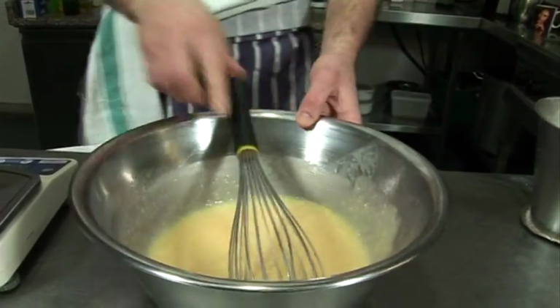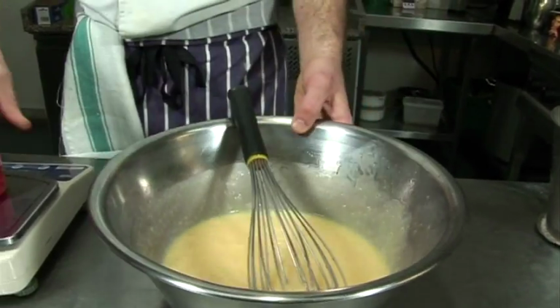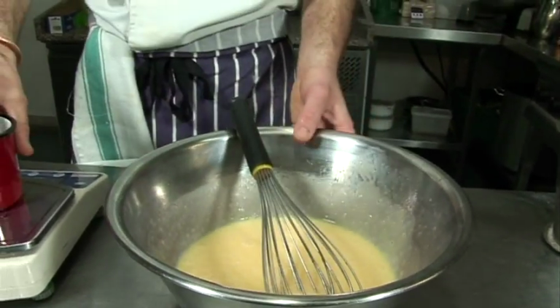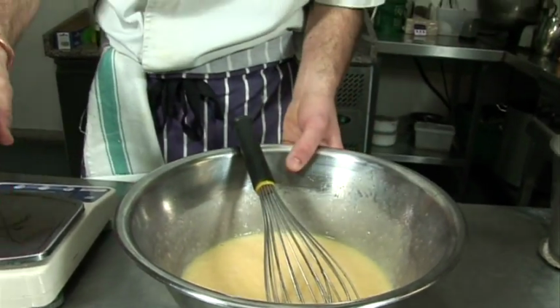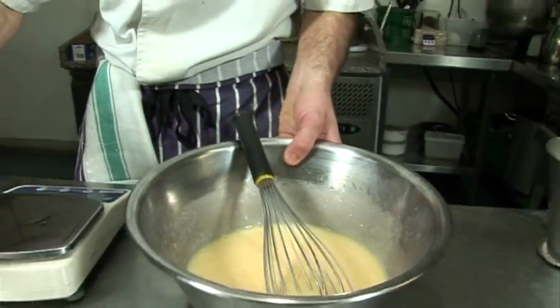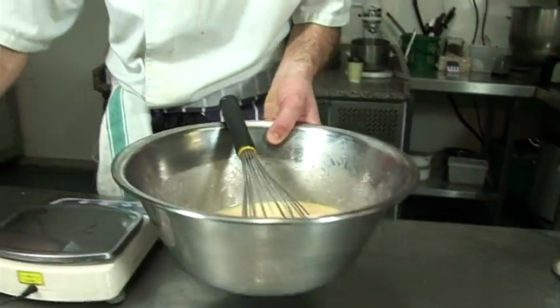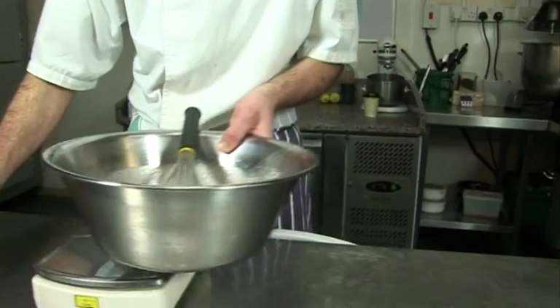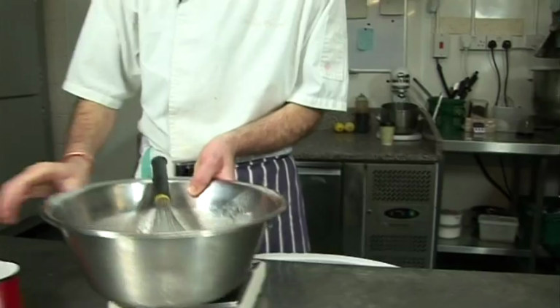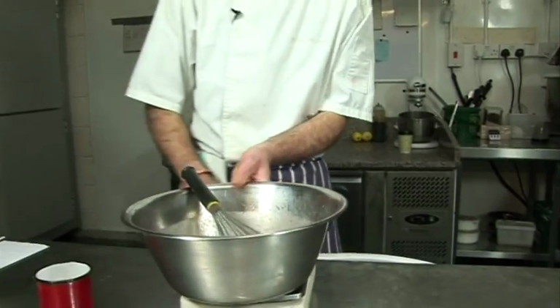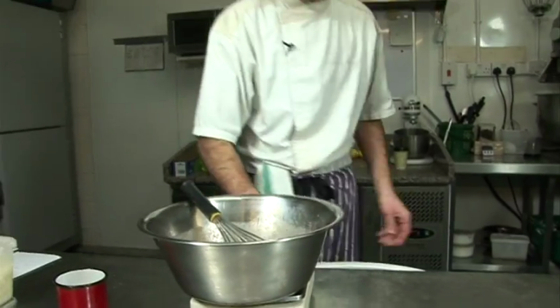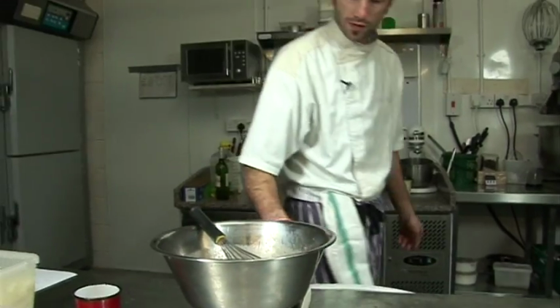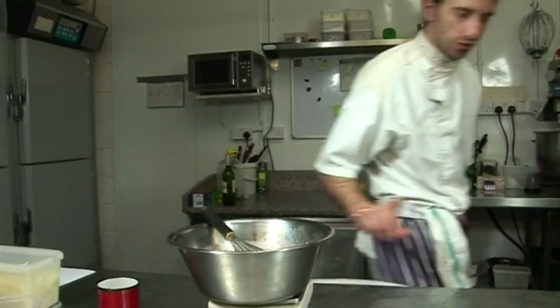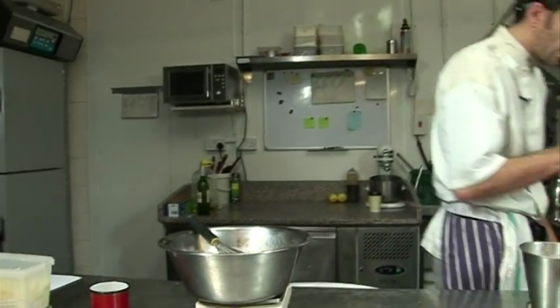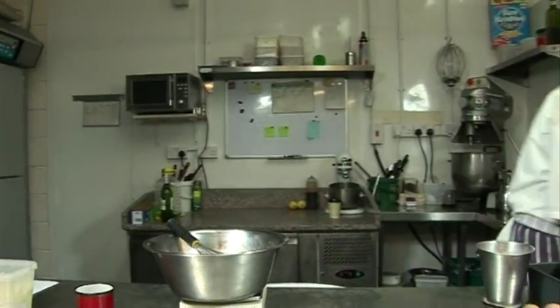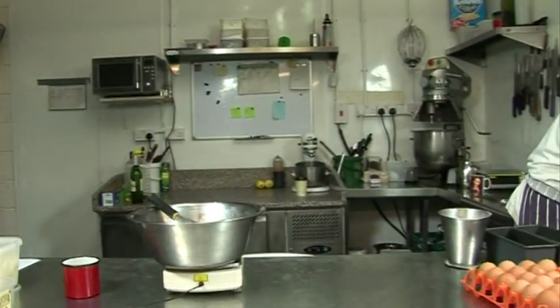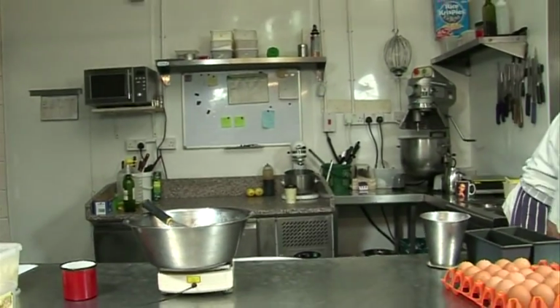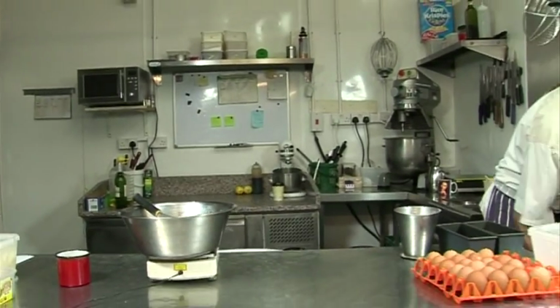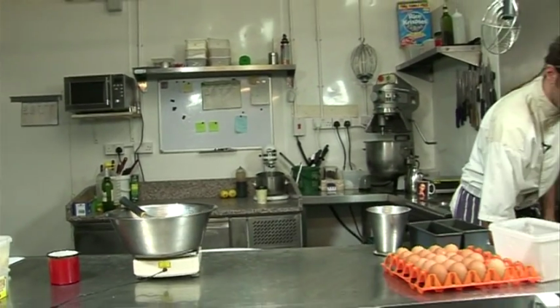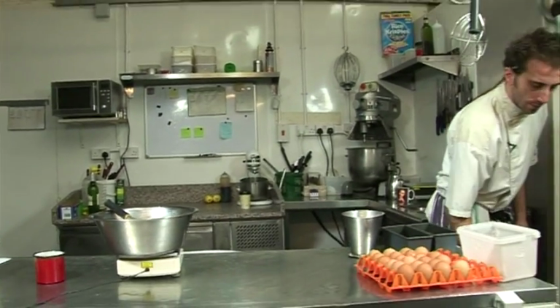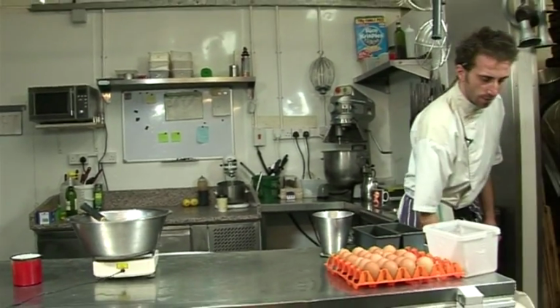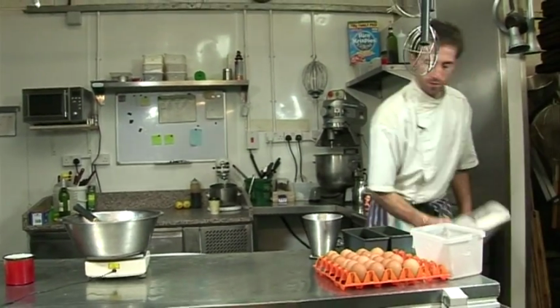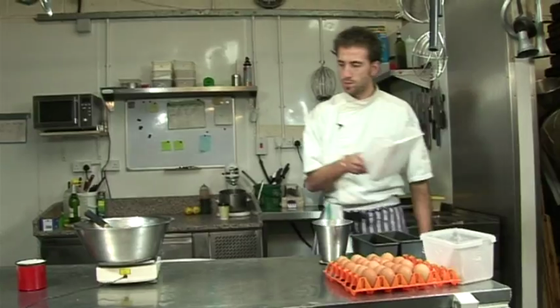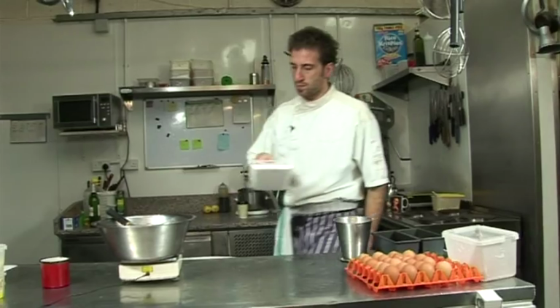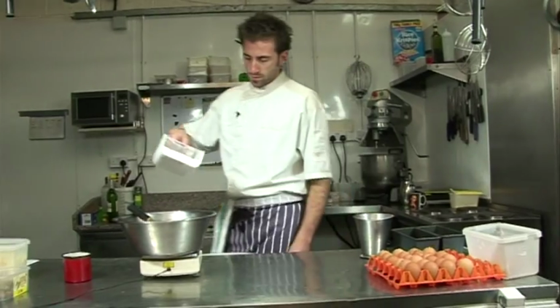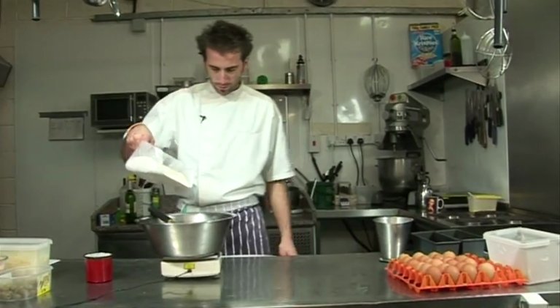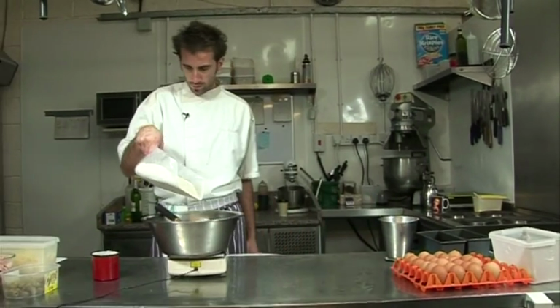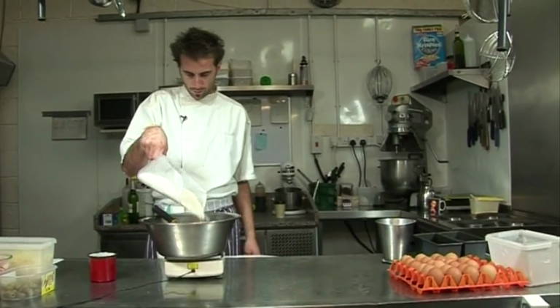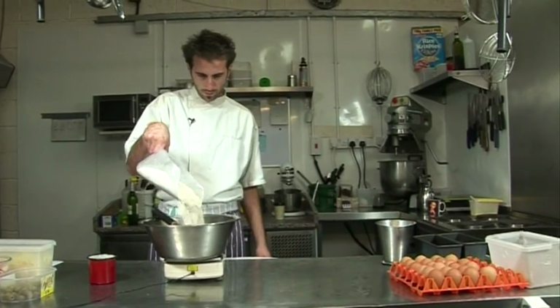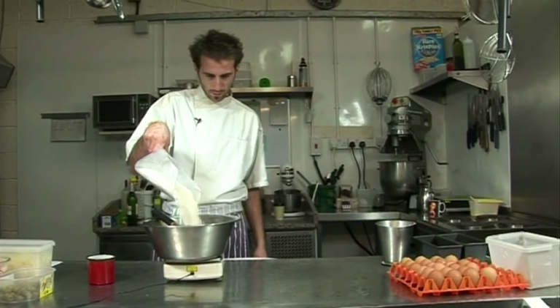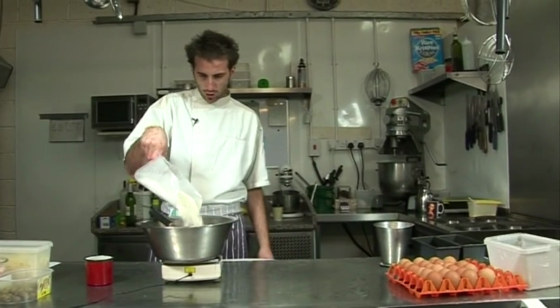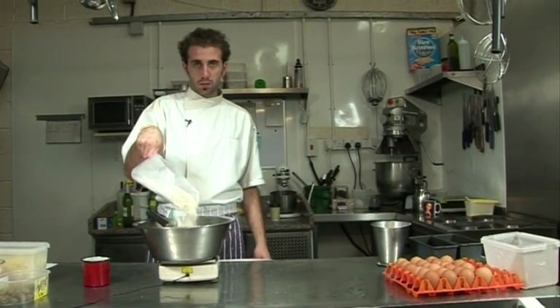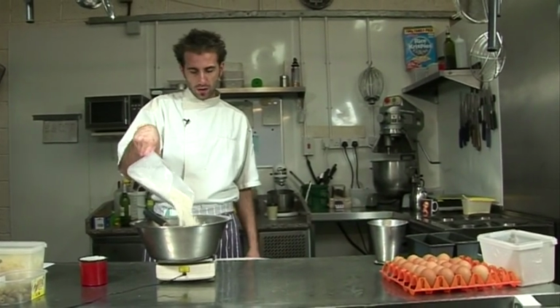We're going to put 500 grams of flour — just plain flour.